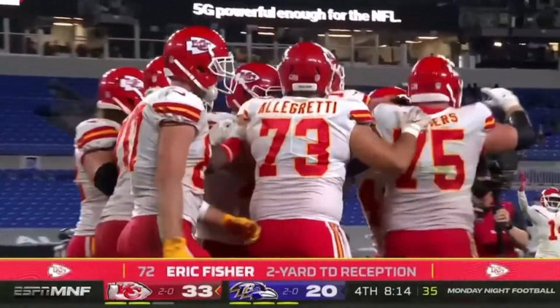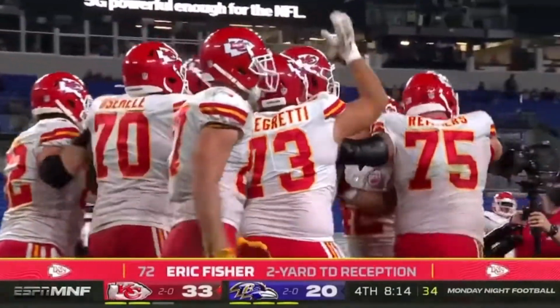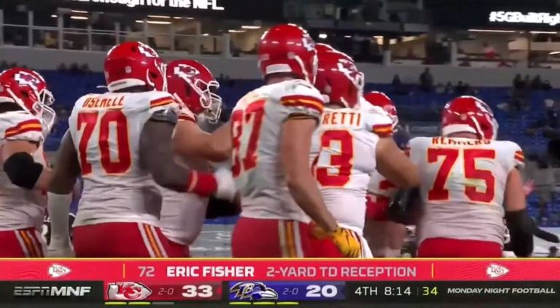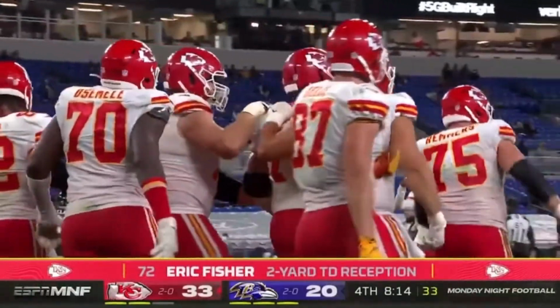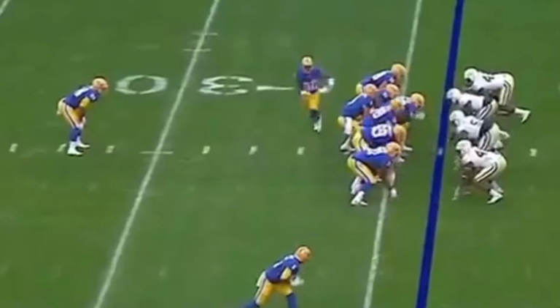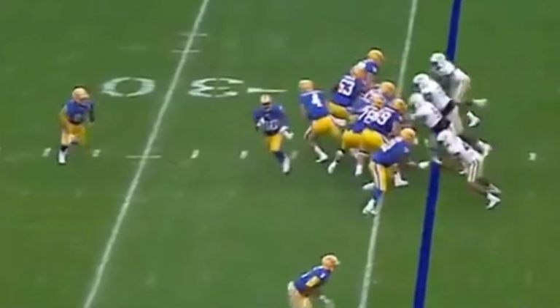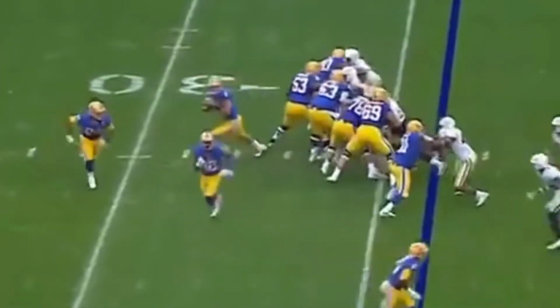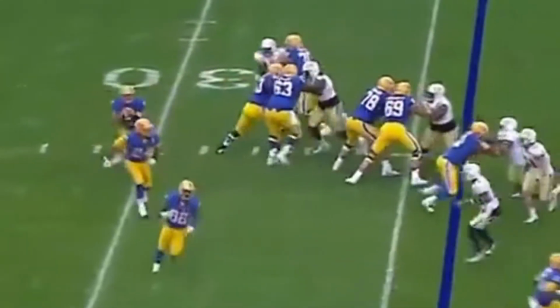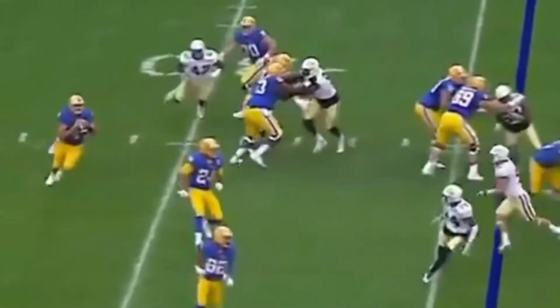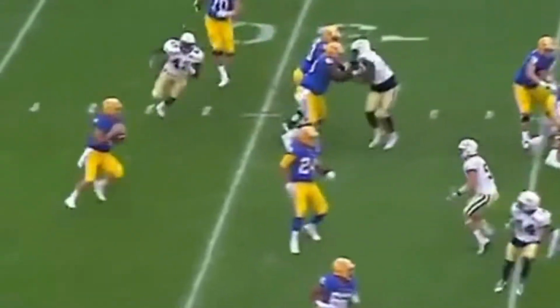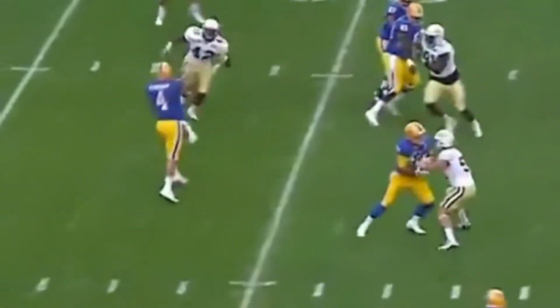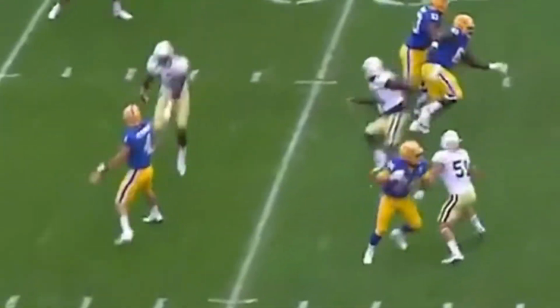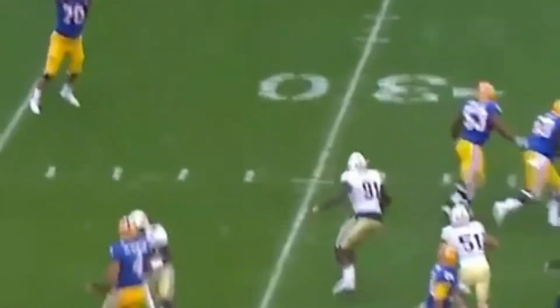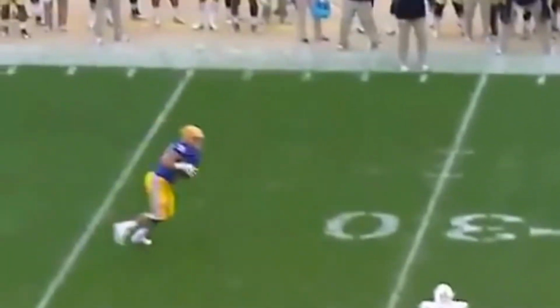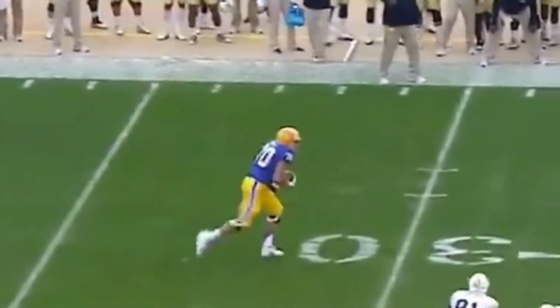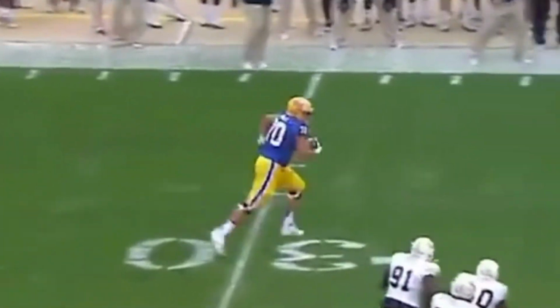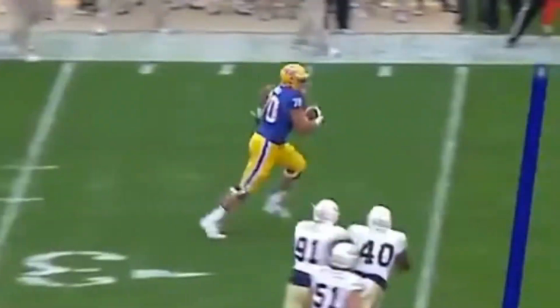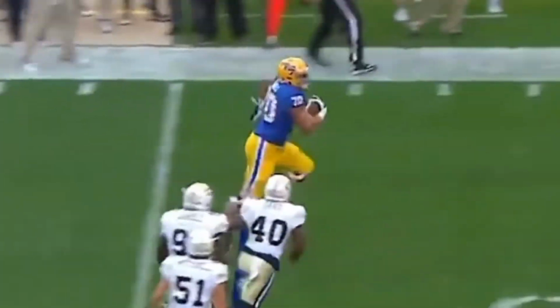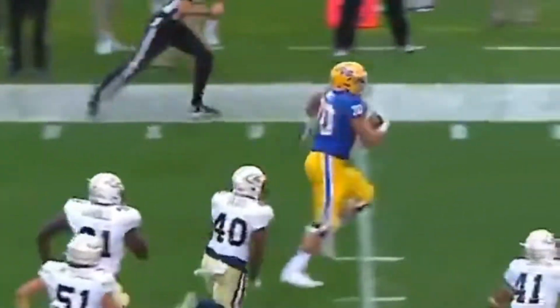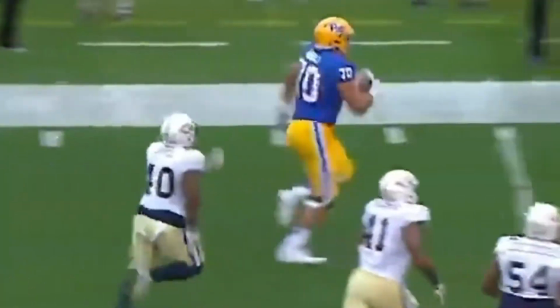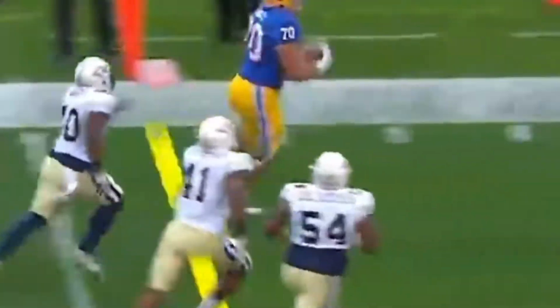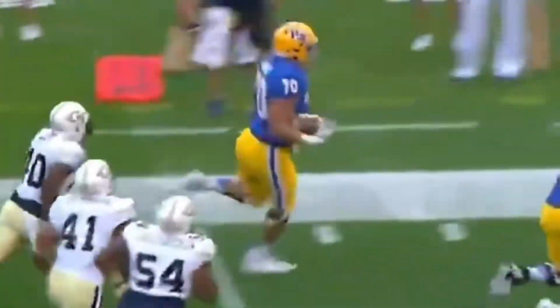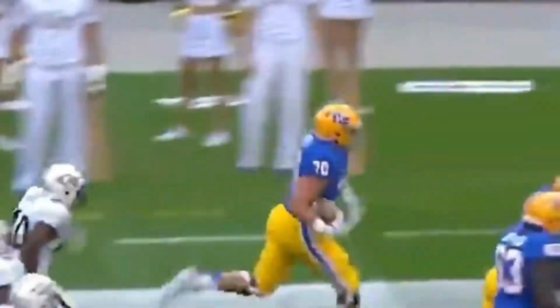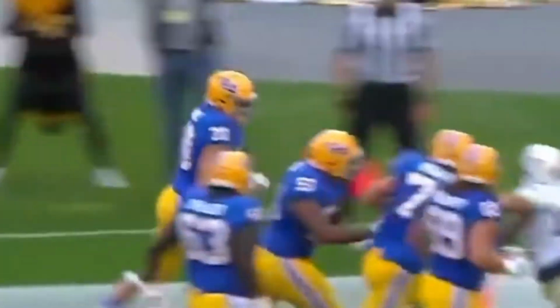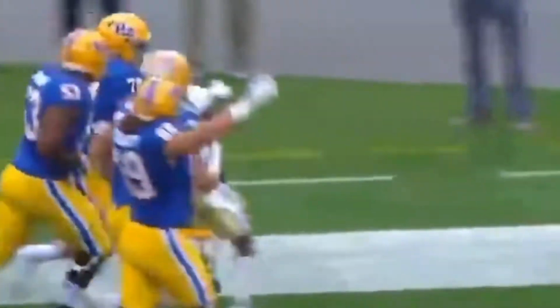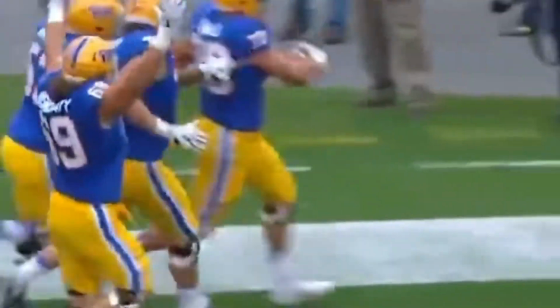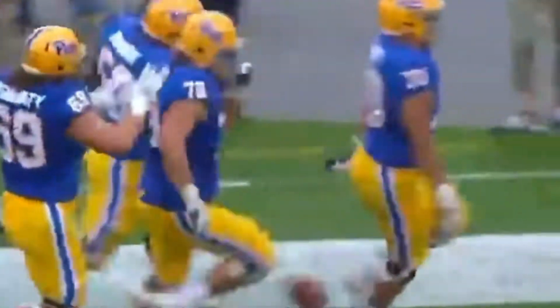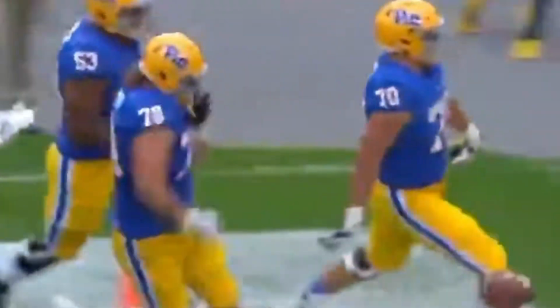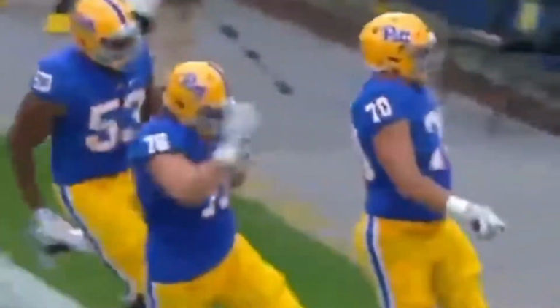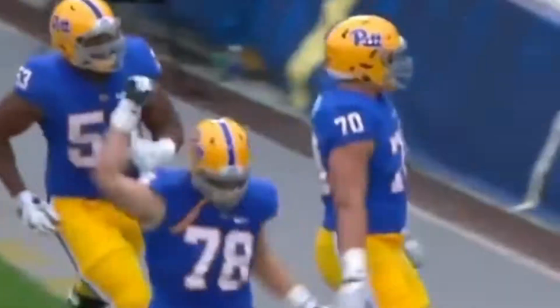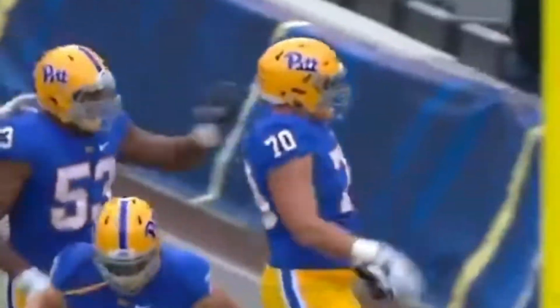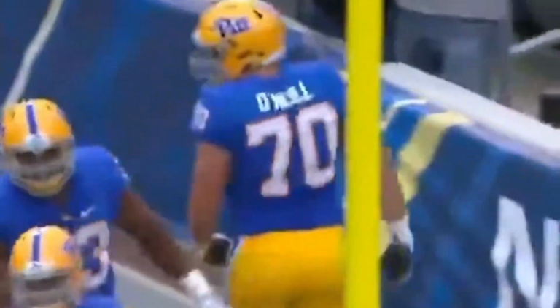Touchdown, Chiefs. Nathan Peterman, back the other way to a lineman, Brian O'Neal, number 70, down the sideline, and O'Neal goes to the end zone for Pitt.